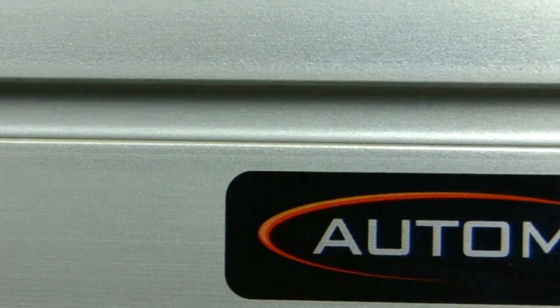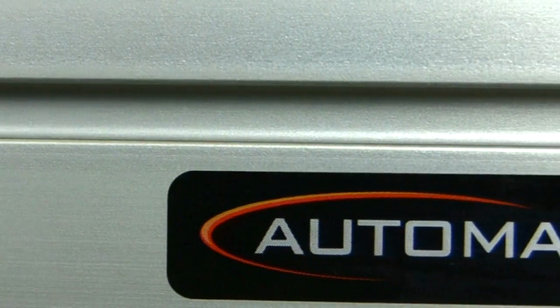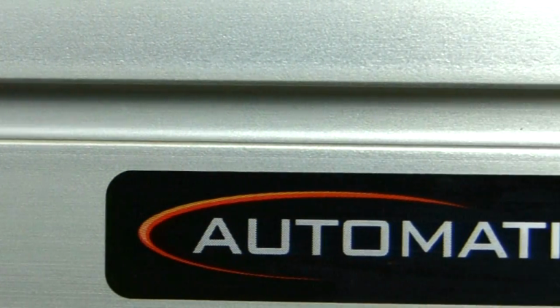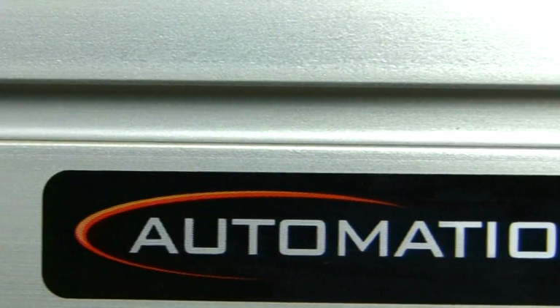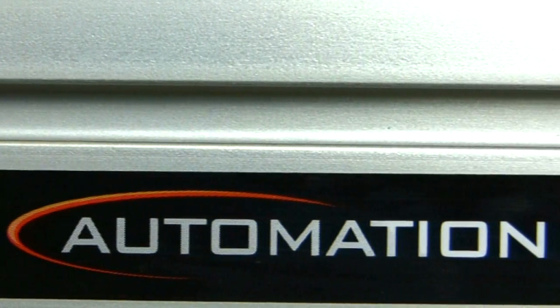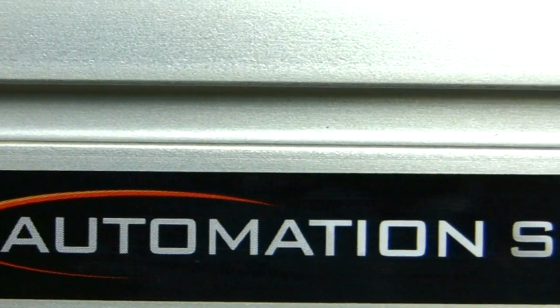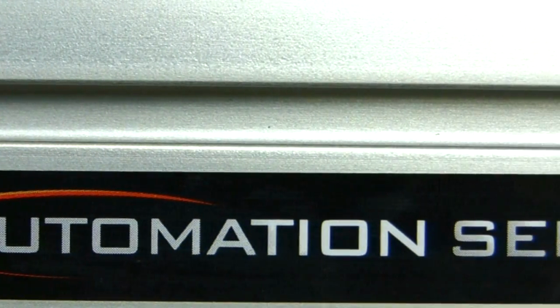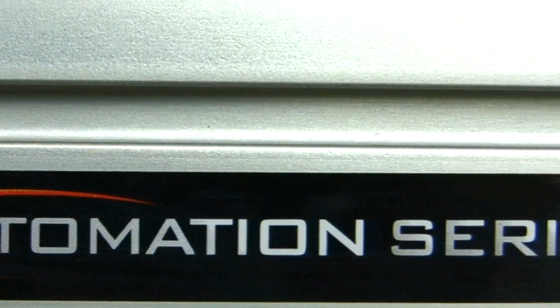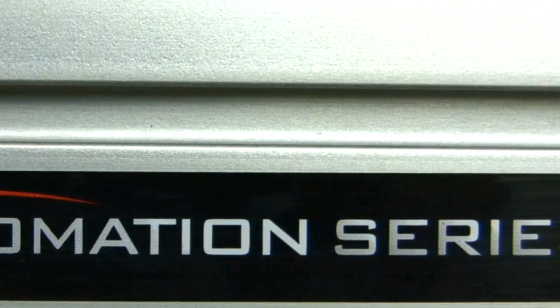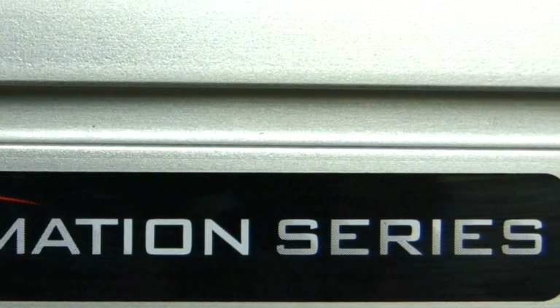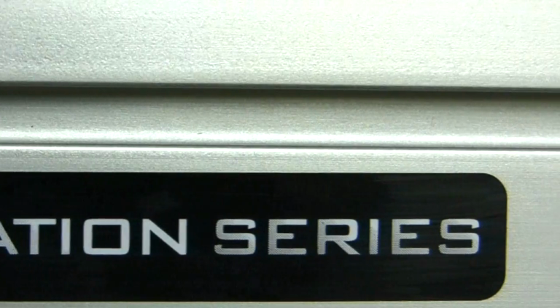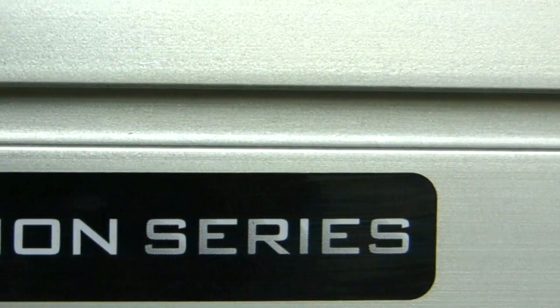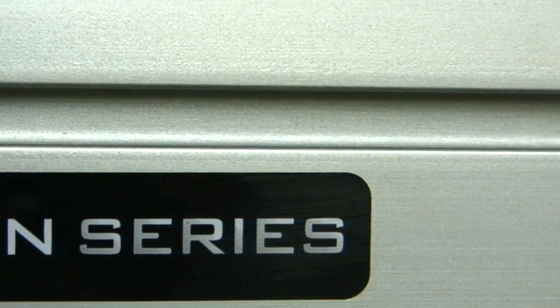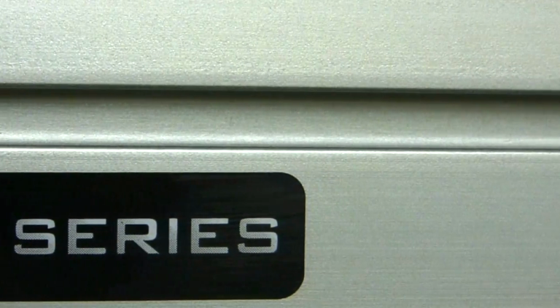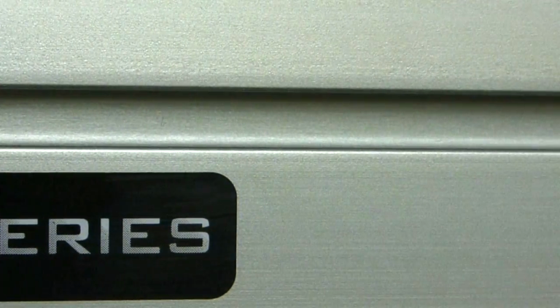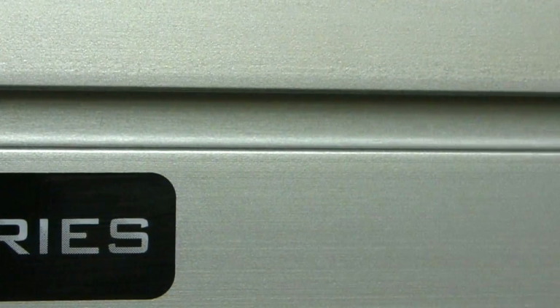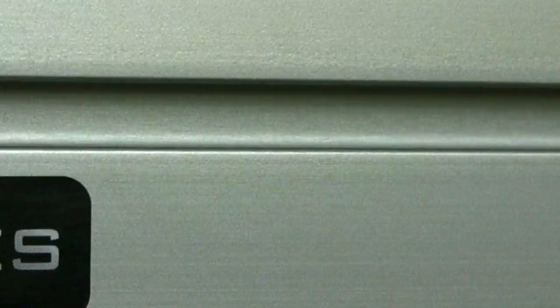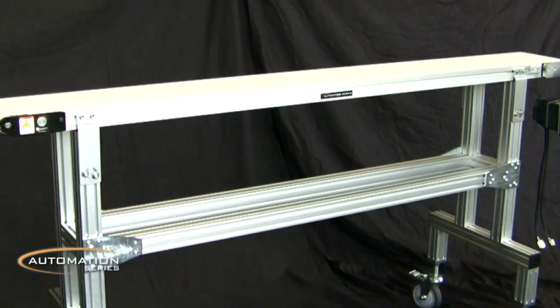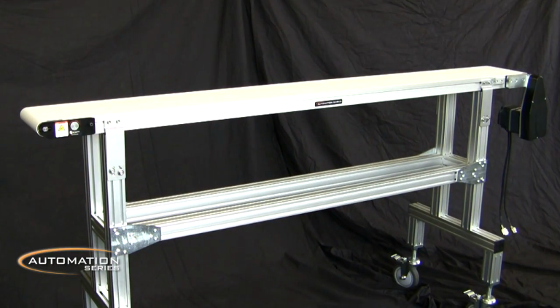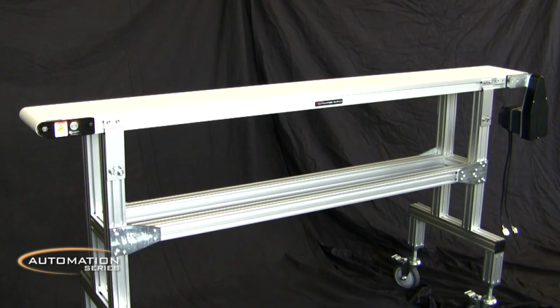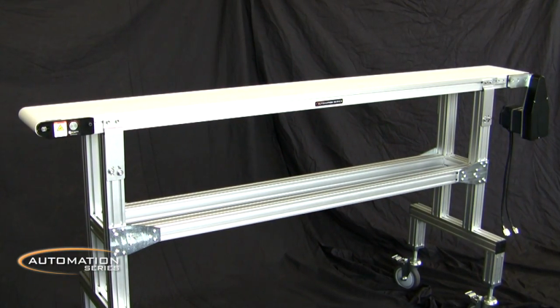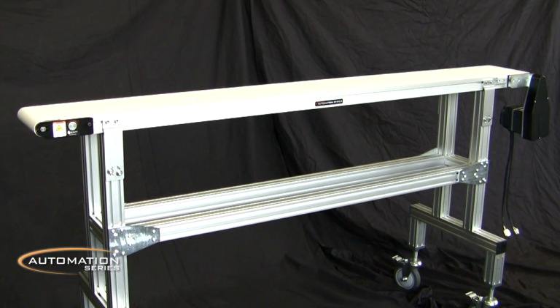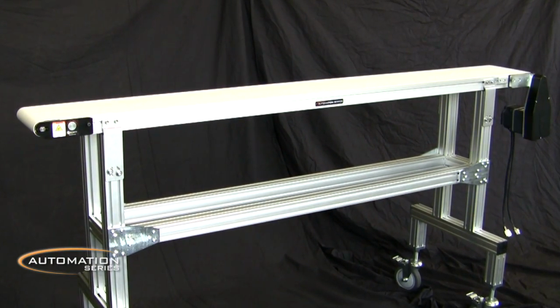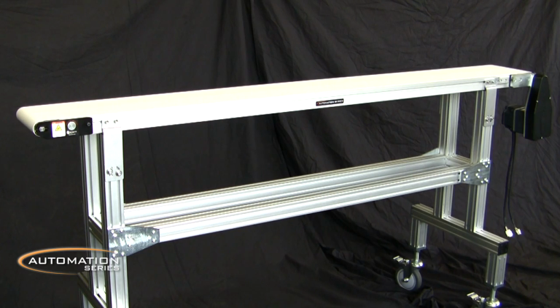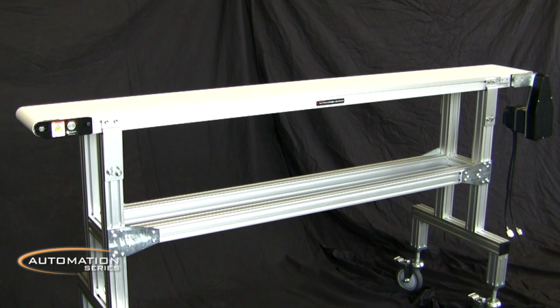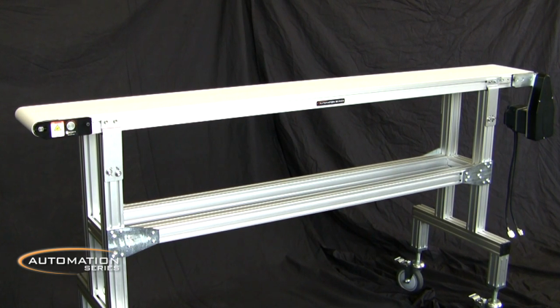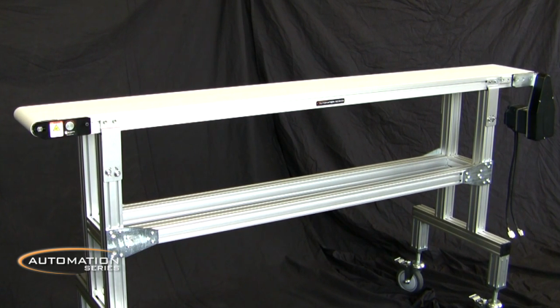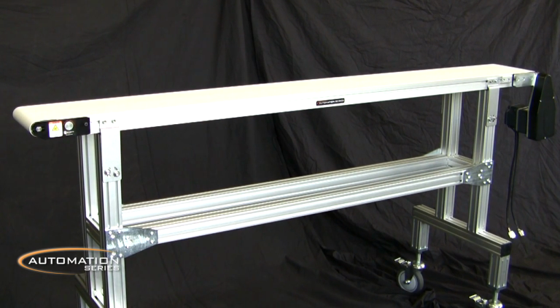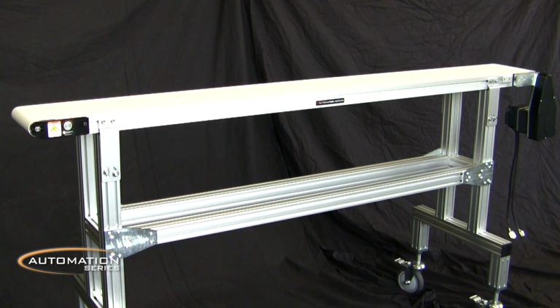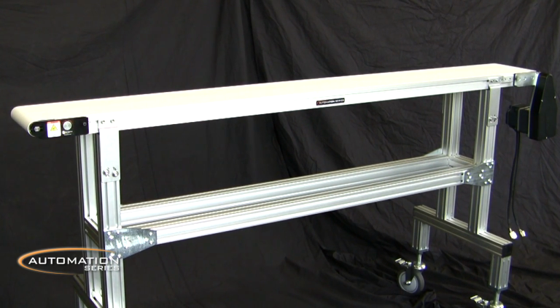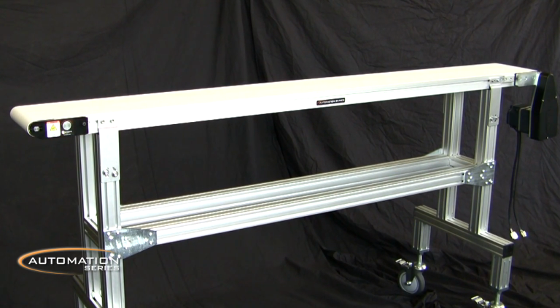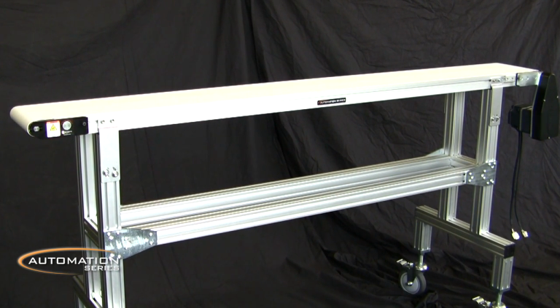QC Industries is proud to introduce their Automation Series Conveyors, an entirely new conveyor platform built with you in mind. With an extremely versatile design and a profile less than 2 inches high, they'll fit almost any application.